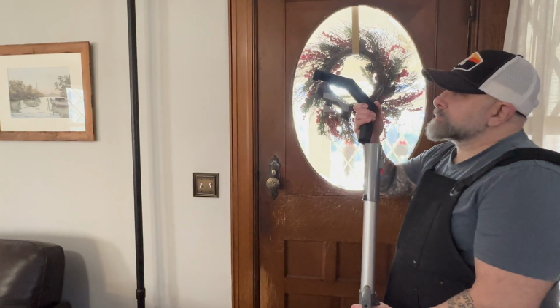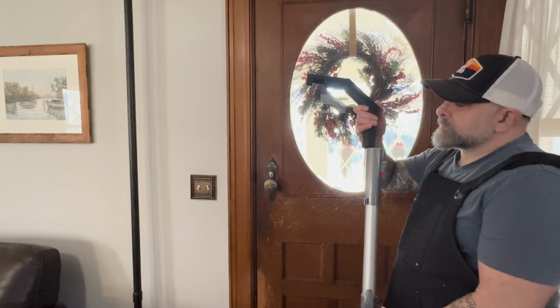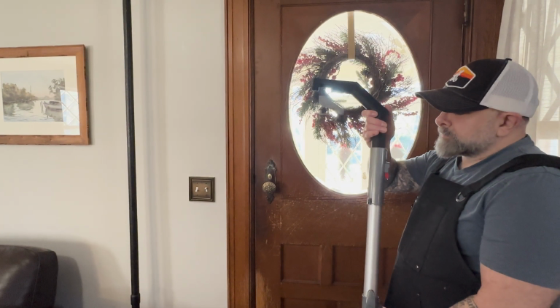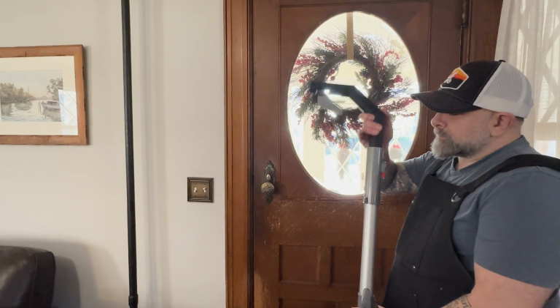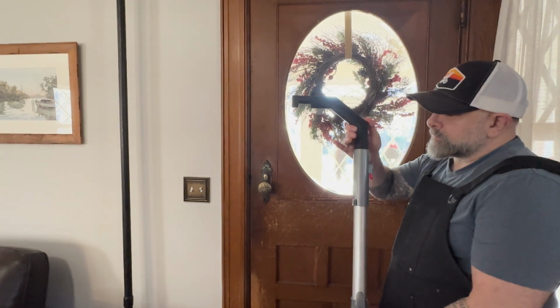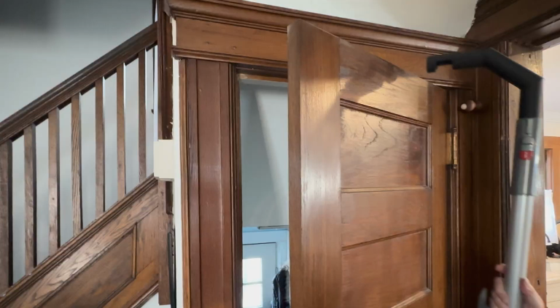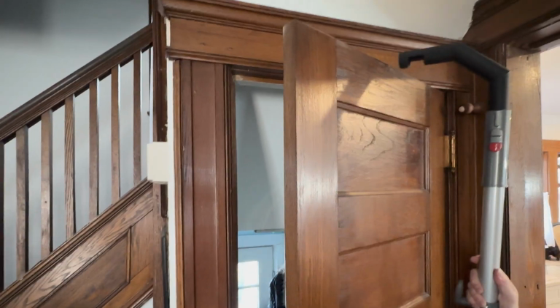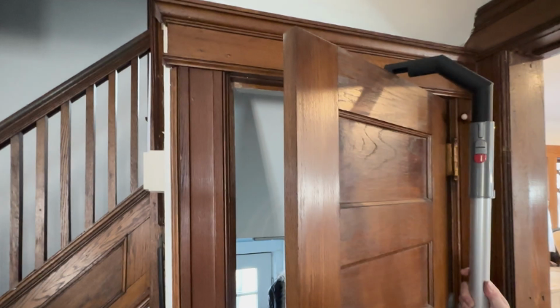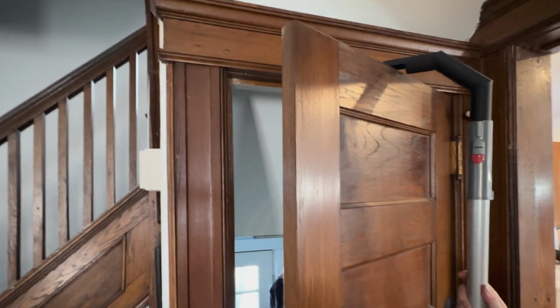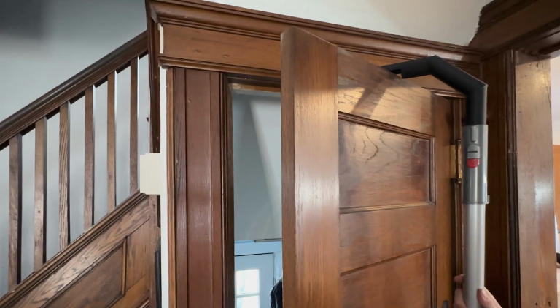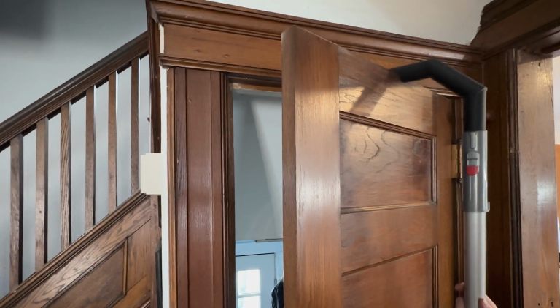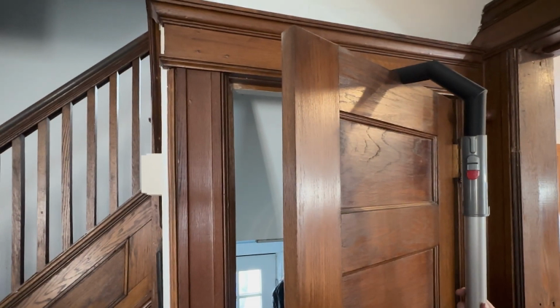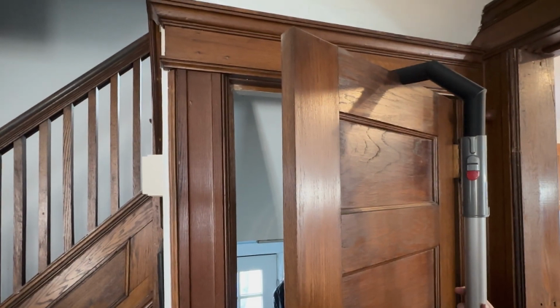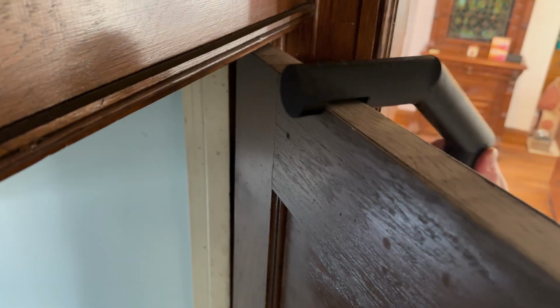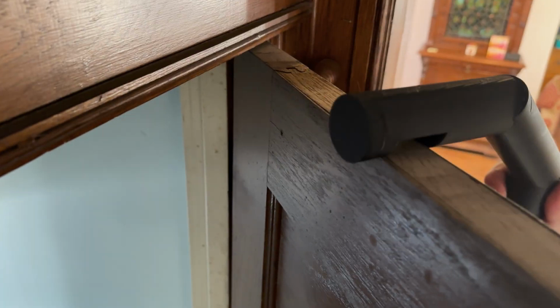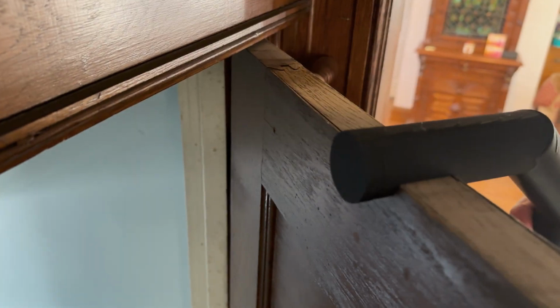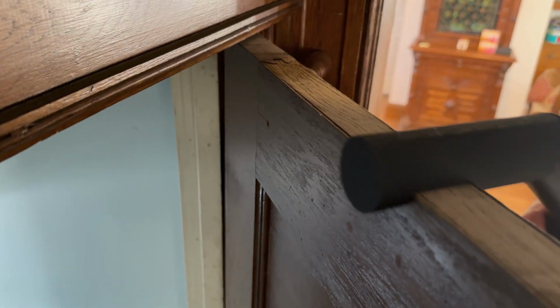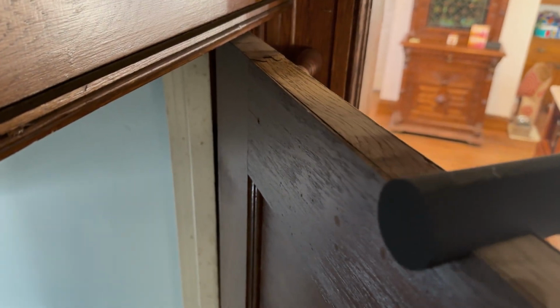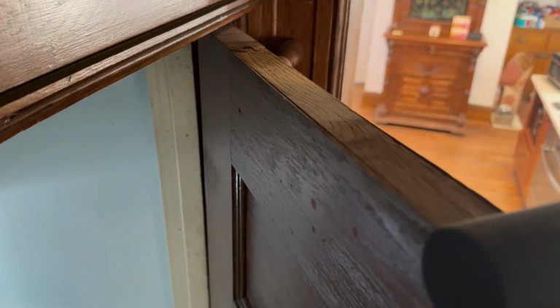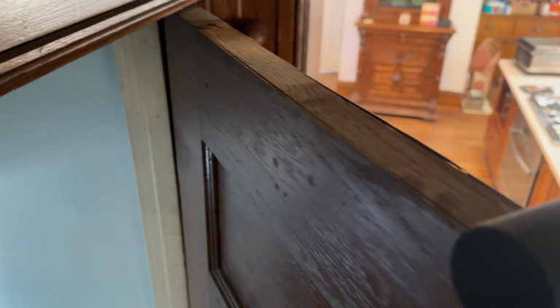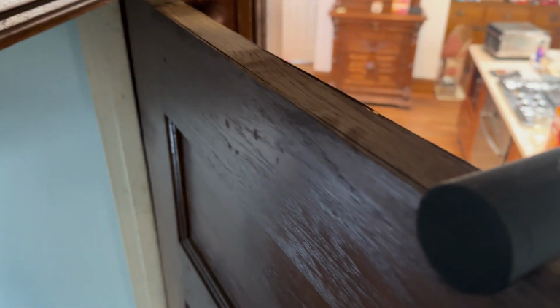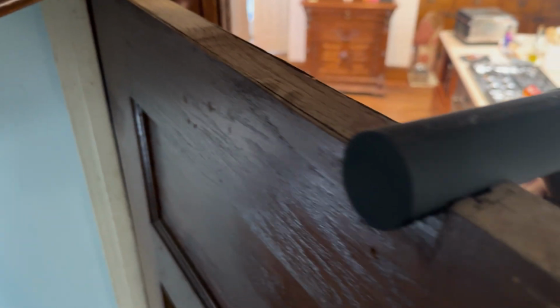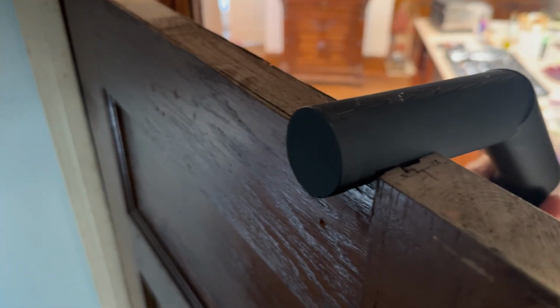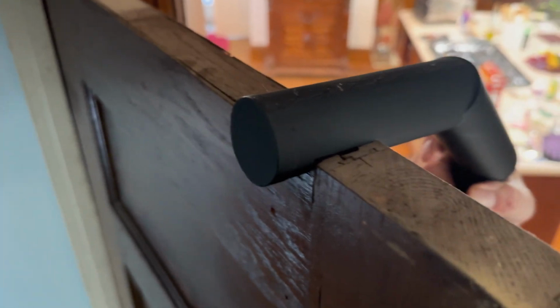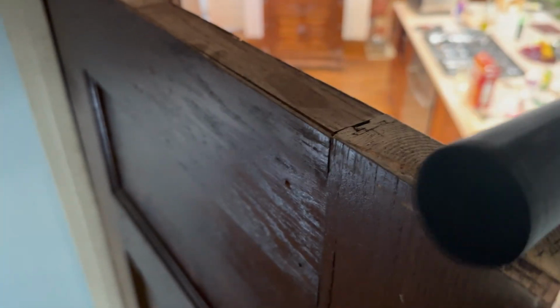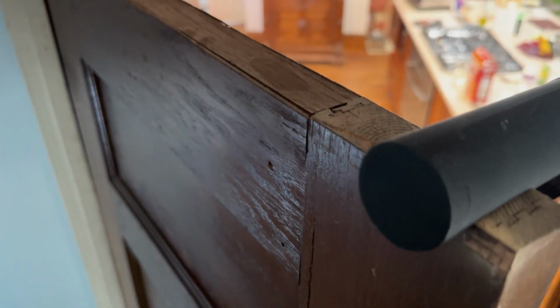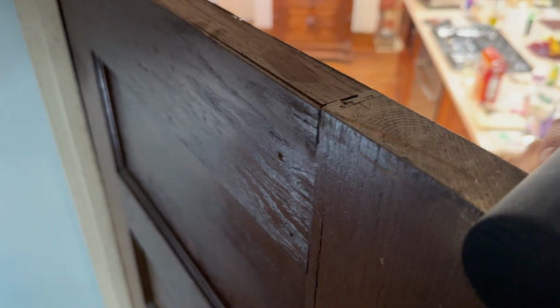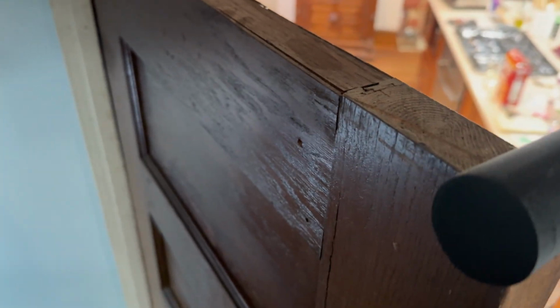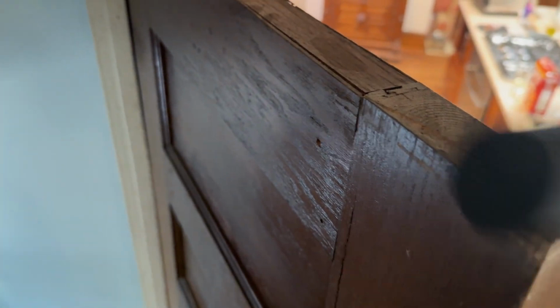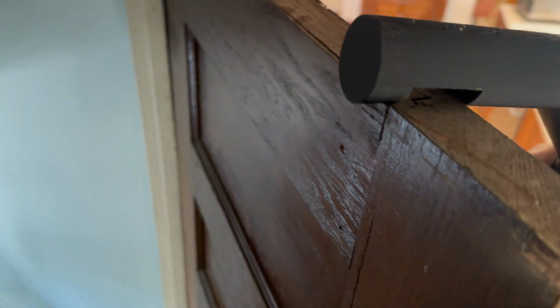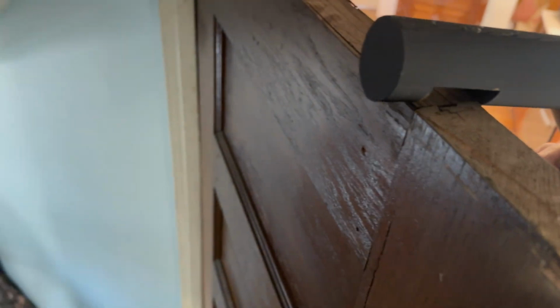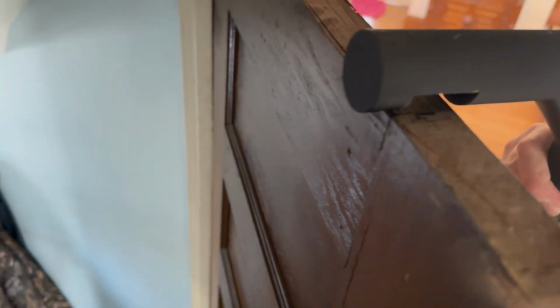Moment of truth: no ladder, no dust rain, no sneezing myself into another dimension. This is deeply satisfying. The dust is gone — not redistributed, not emotionally relocated, just deleted.